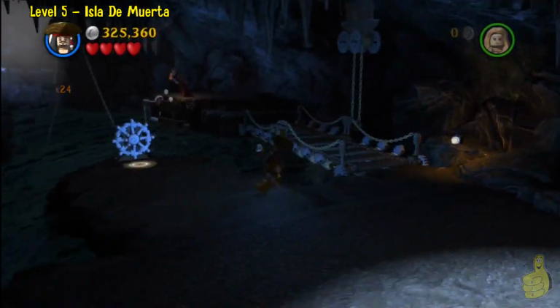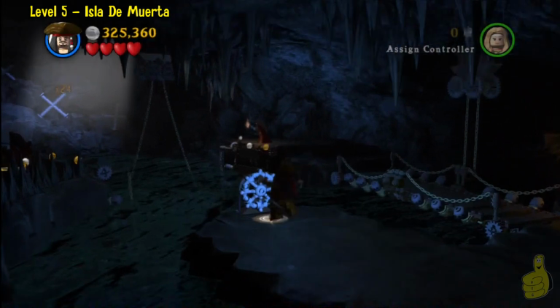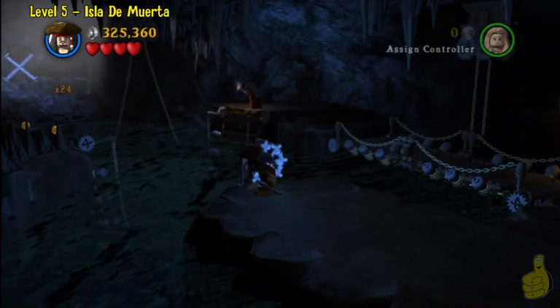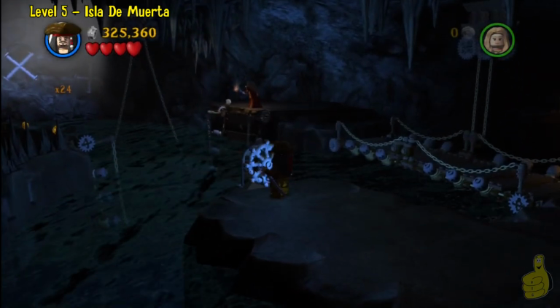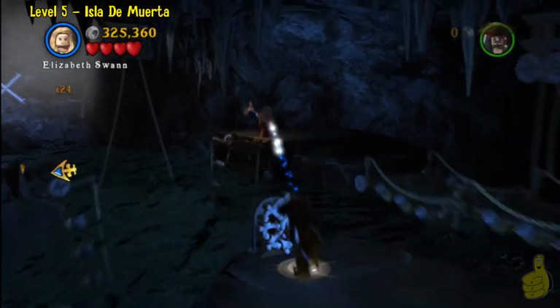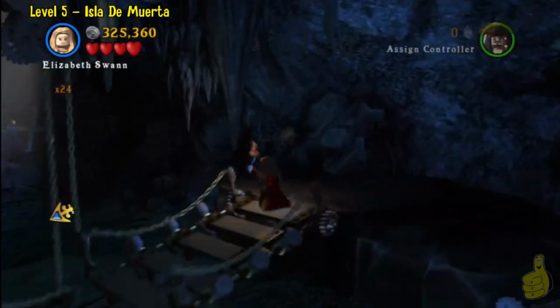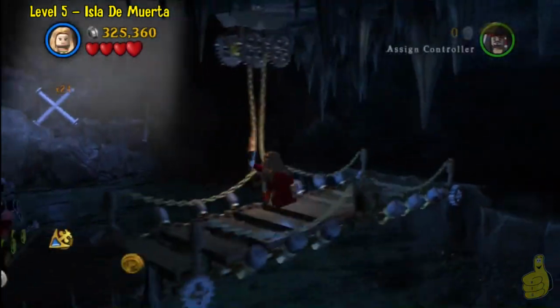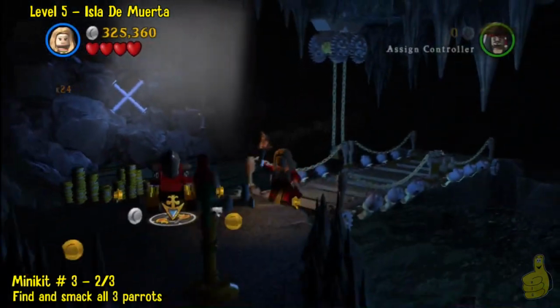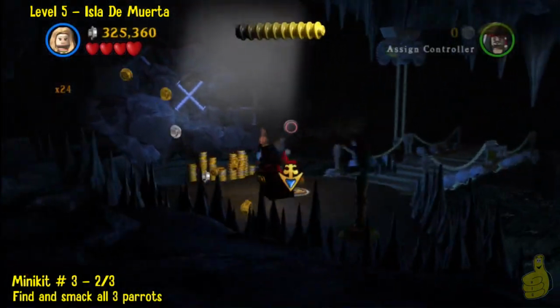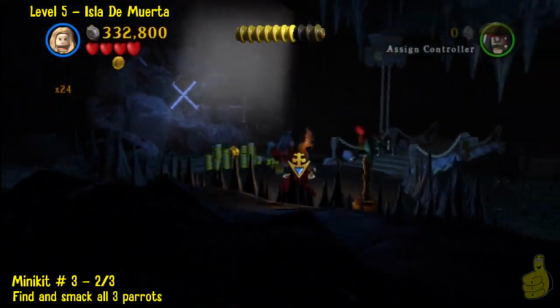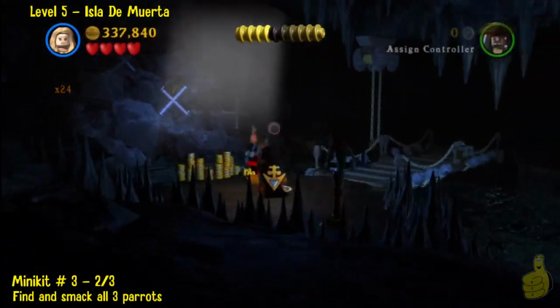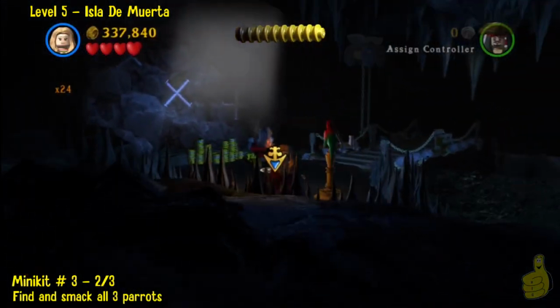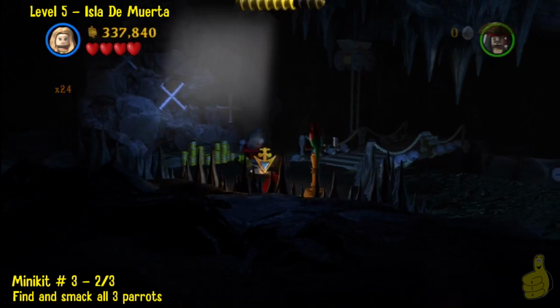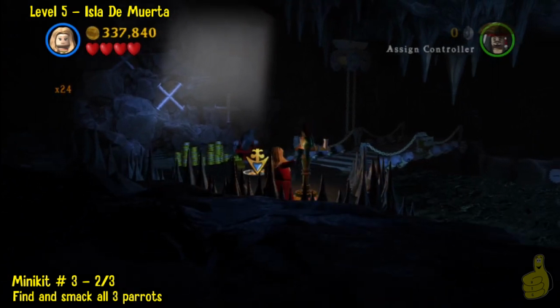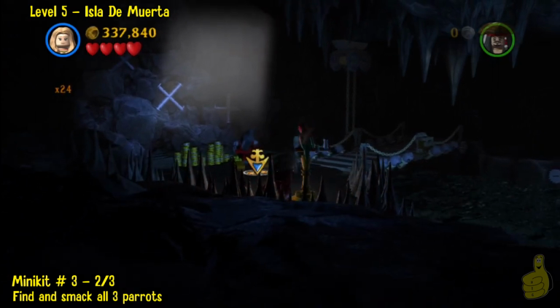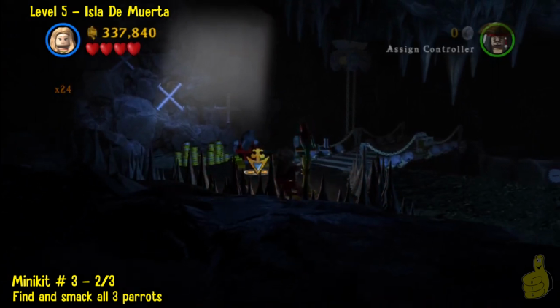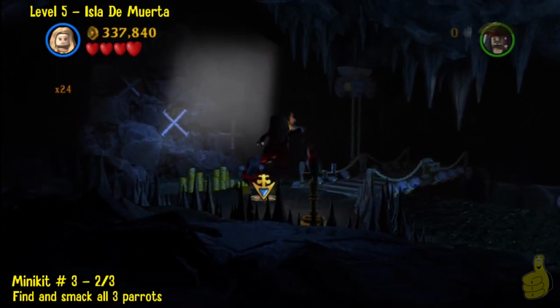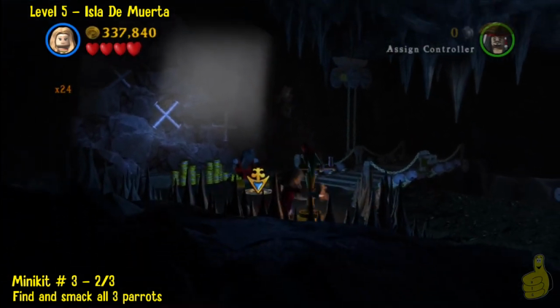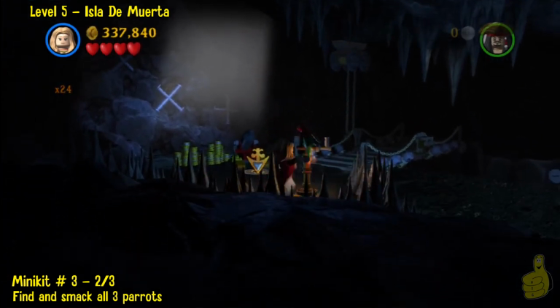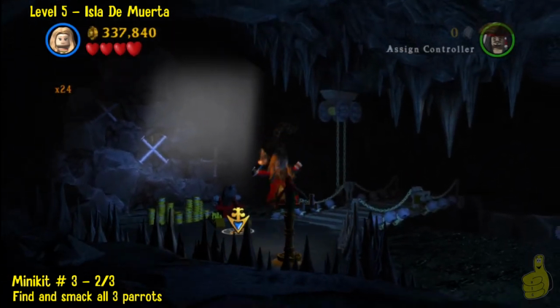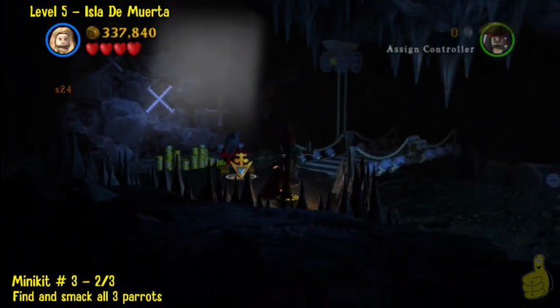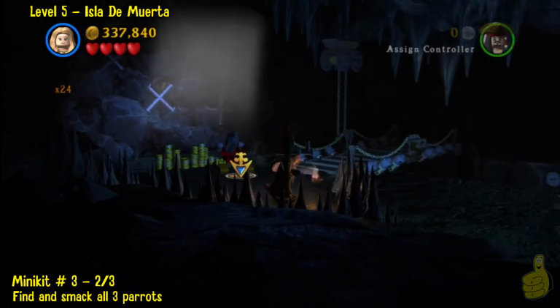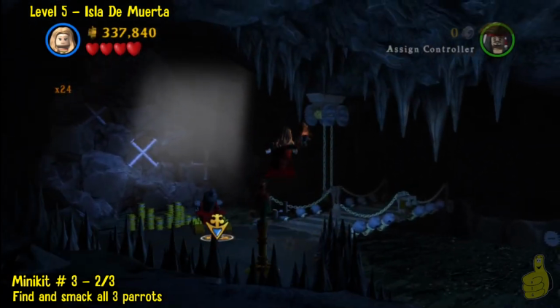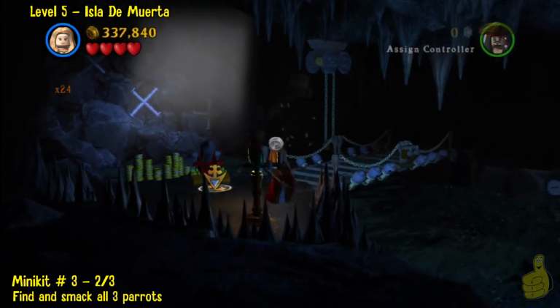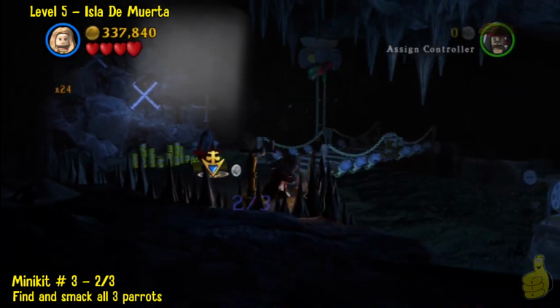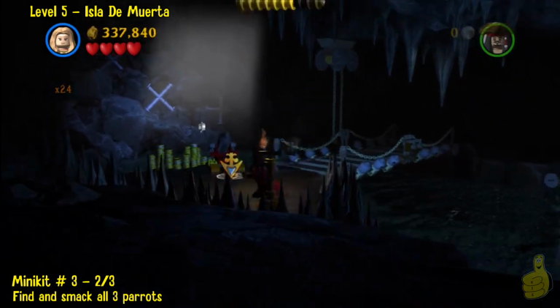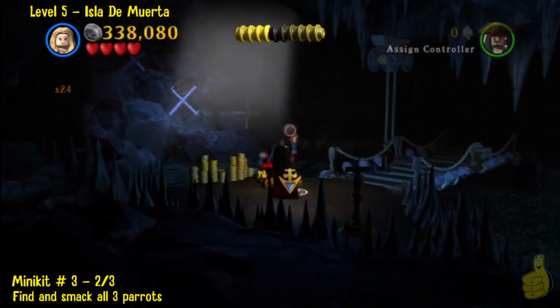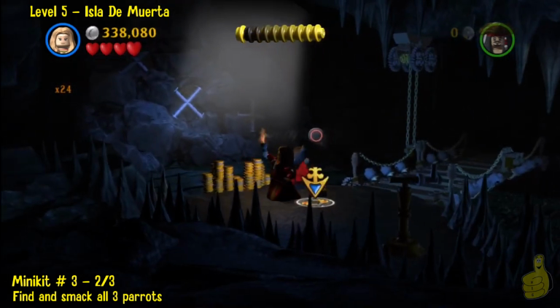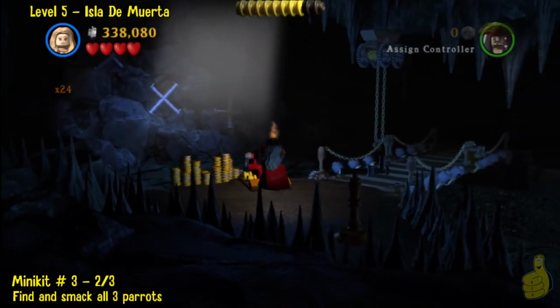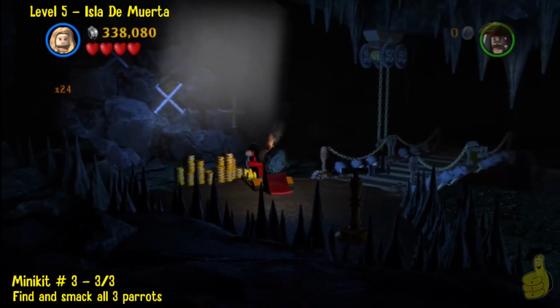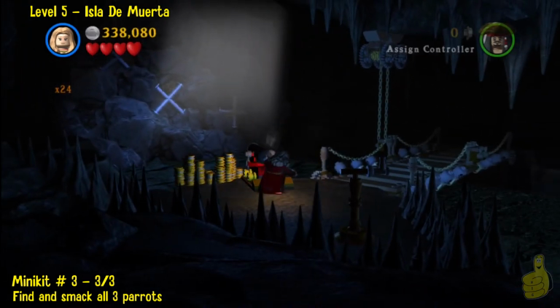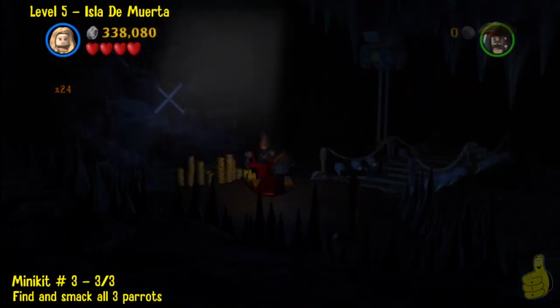We'll spin that wheel and take our other character across the way to smash and collect all that studage over there. Then we'll spin the wheel again to bring up the other bridge. And this time there's actually a parrot in the corner — this is number two of three. I'm having a hard time taking these parrots out. I'd be a bad parrot owner if I ever had one — I guess that's a good thing.